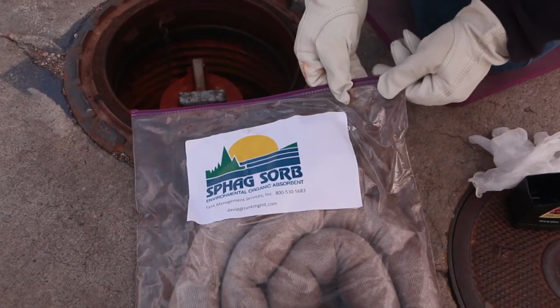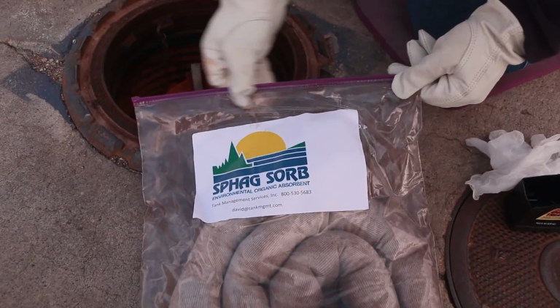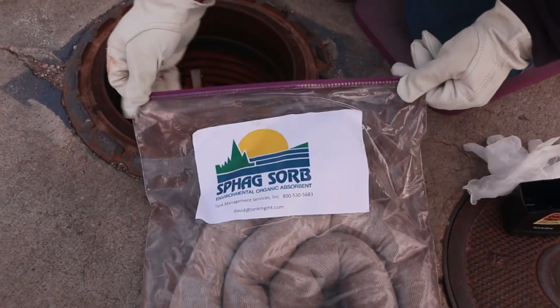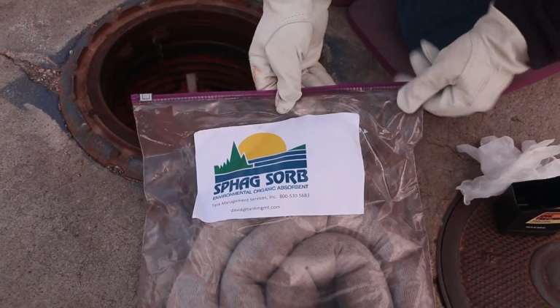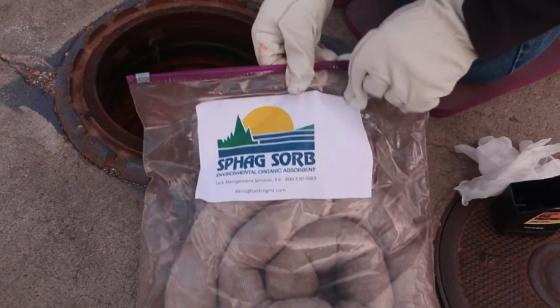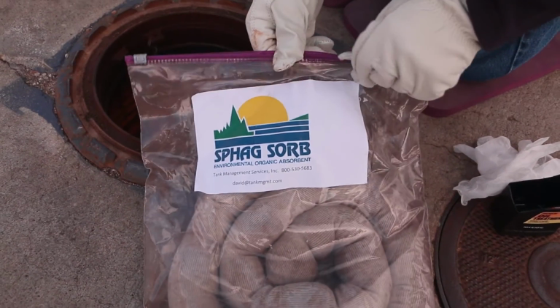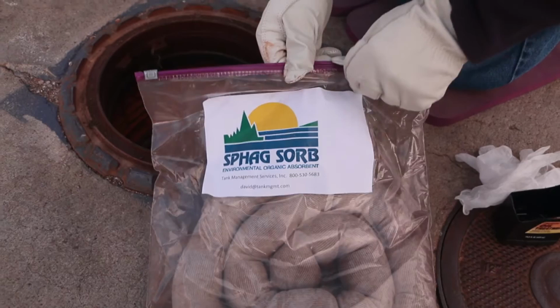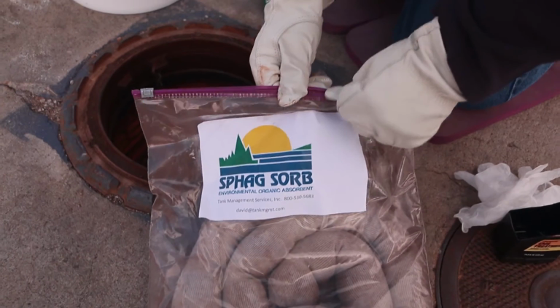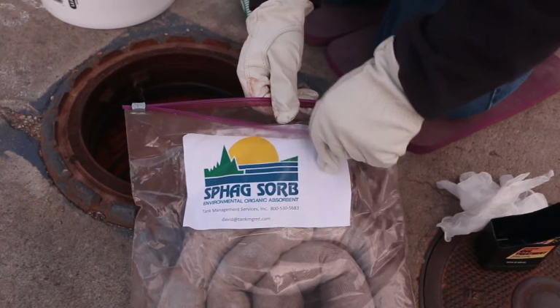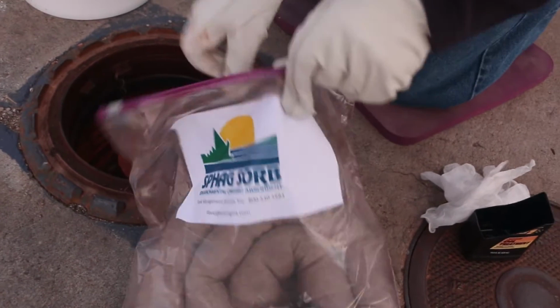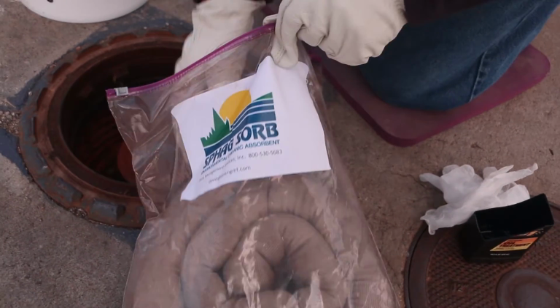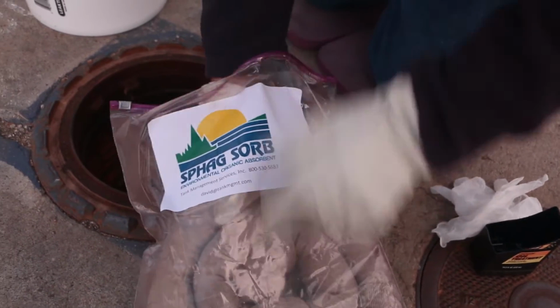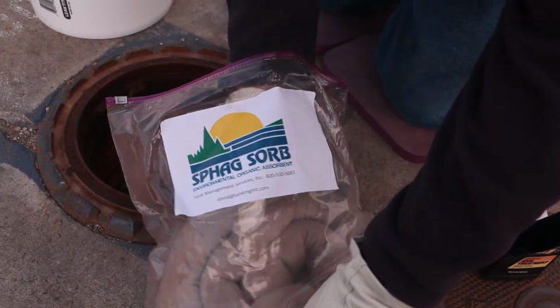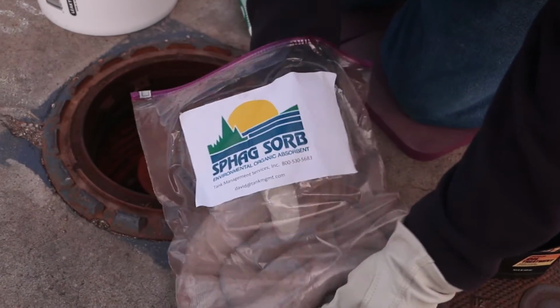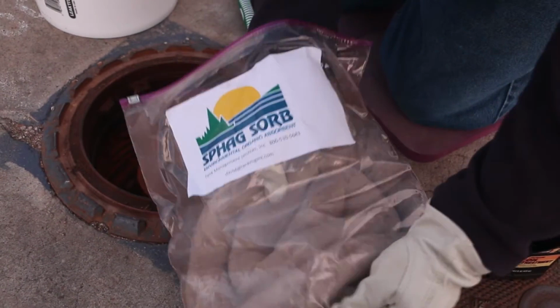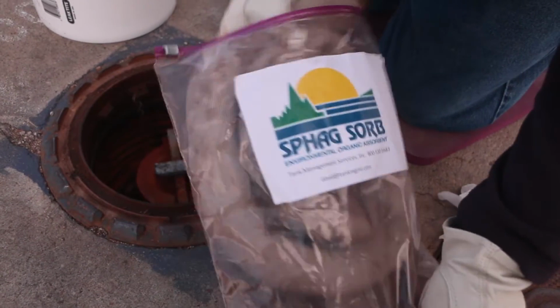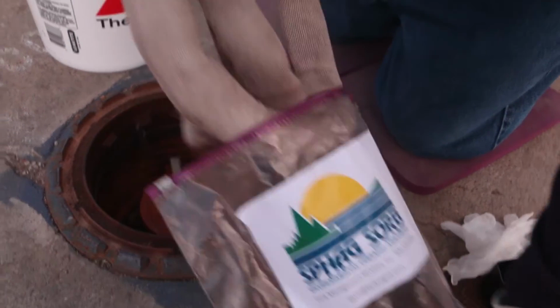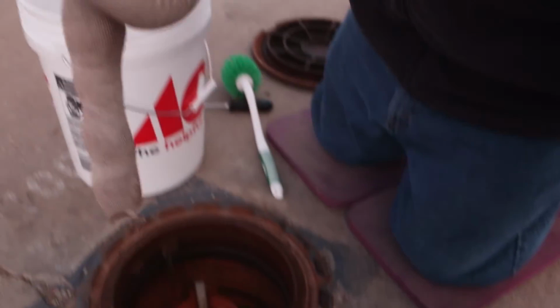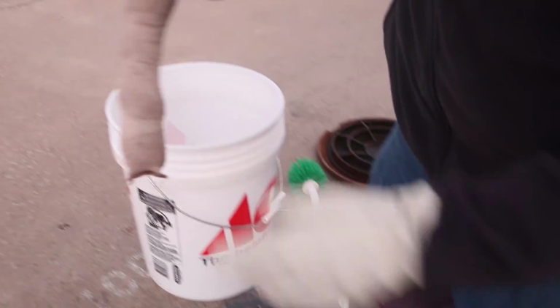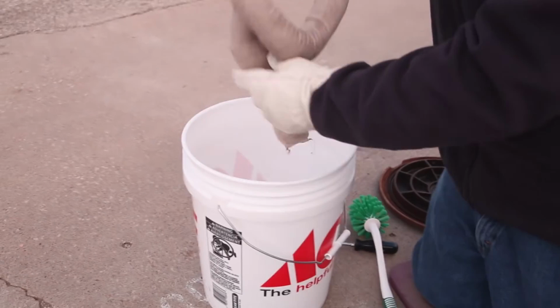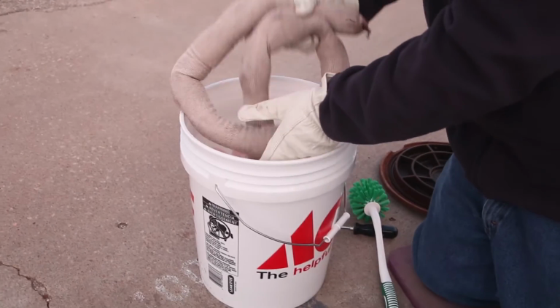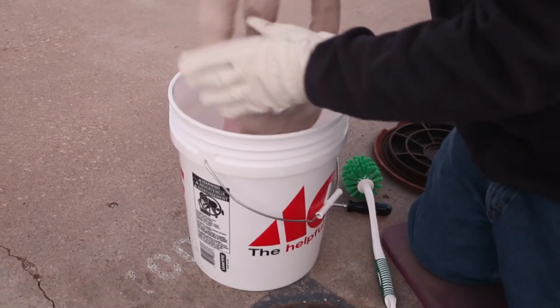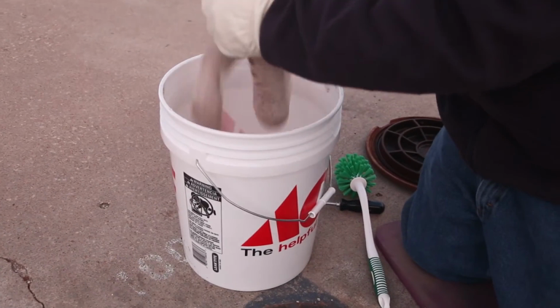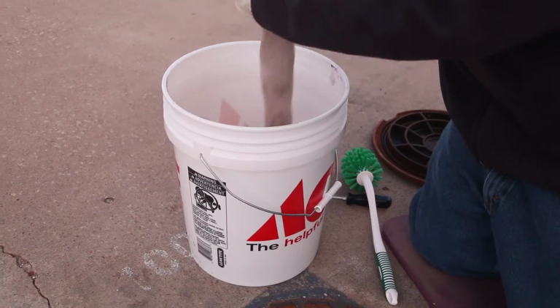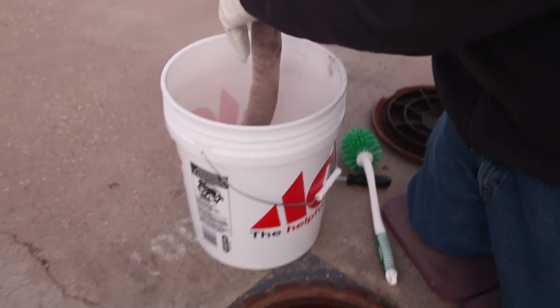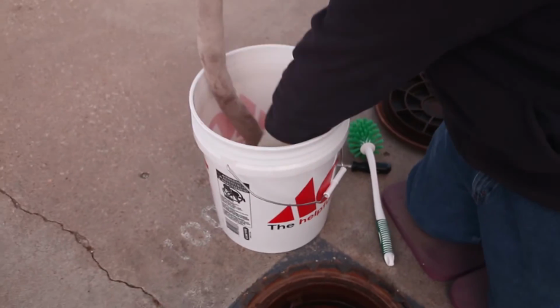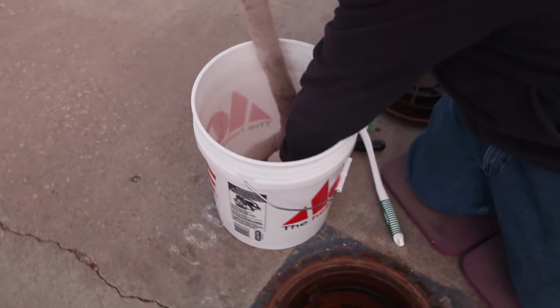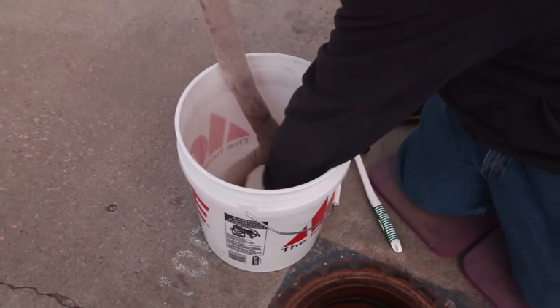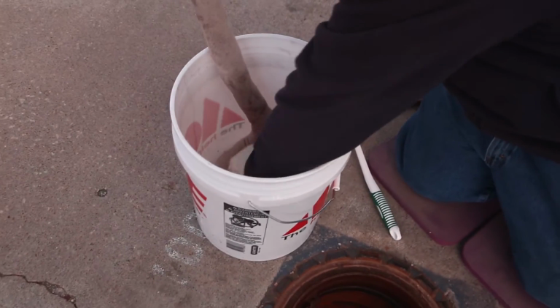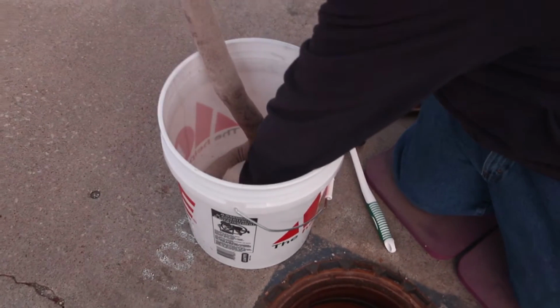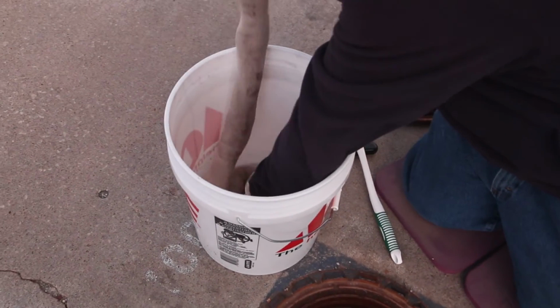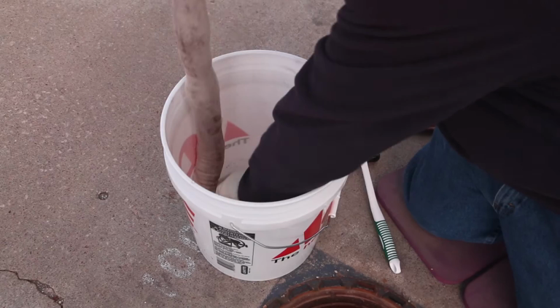We need to put the SPAG Sorb sock in the five gallon bucket. We are using this kind of sock because it's made from peat moss that has been dehydrated and screened to produce a natural organic matter that absorbs and encapsulates hydrocarbons on contact, making disposal easier.